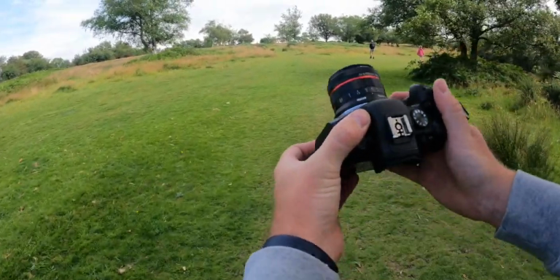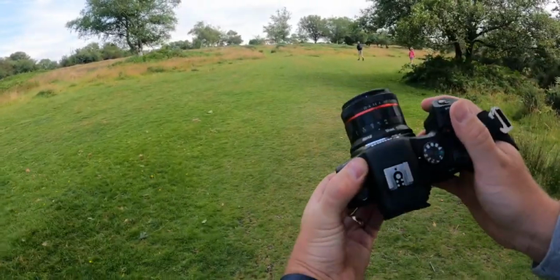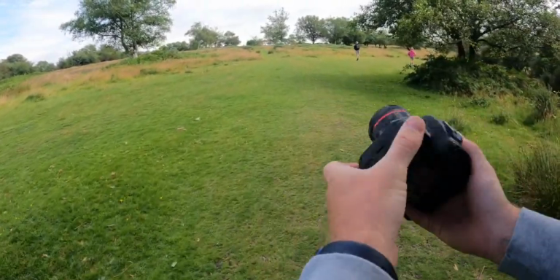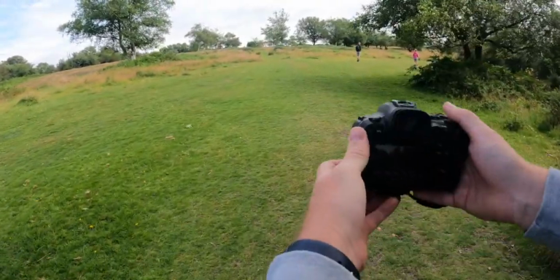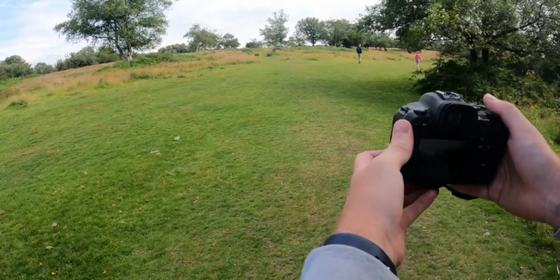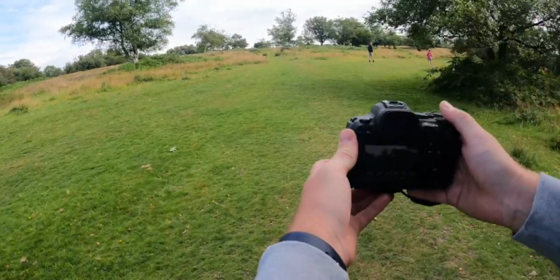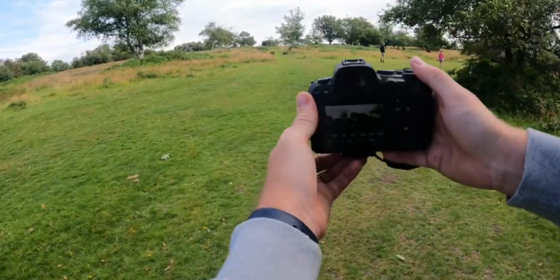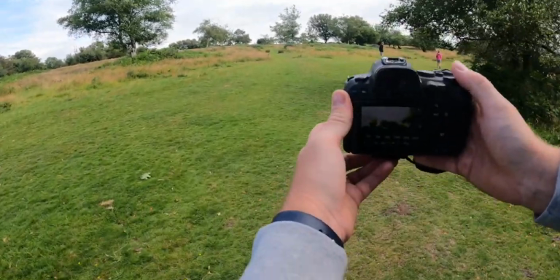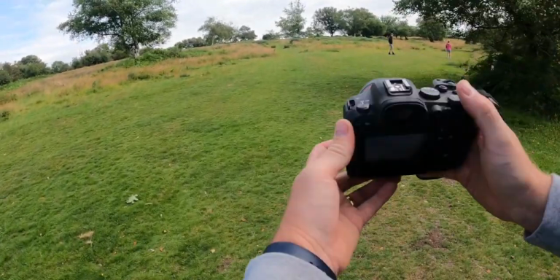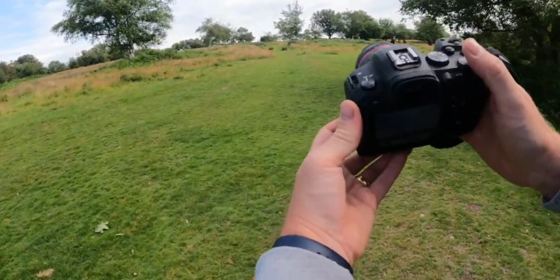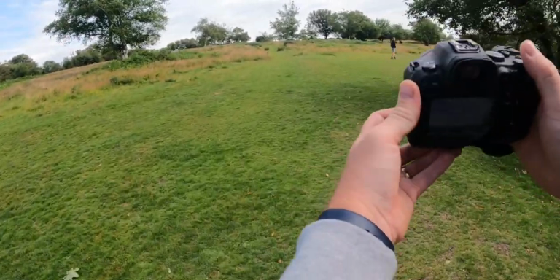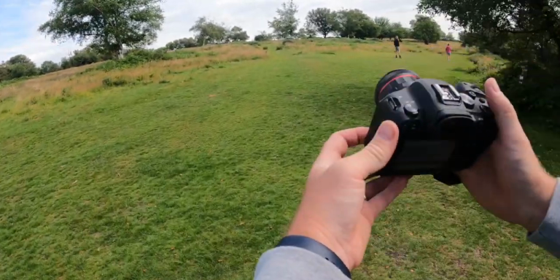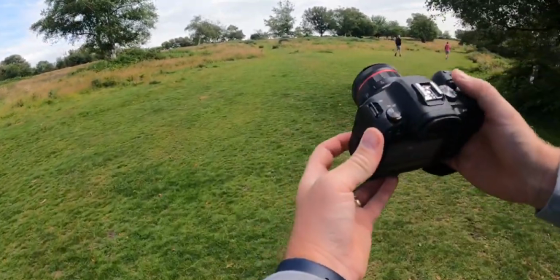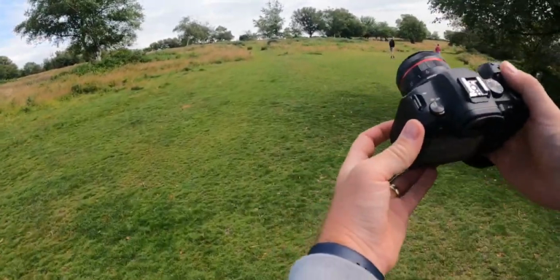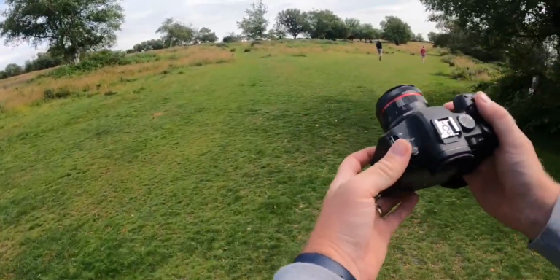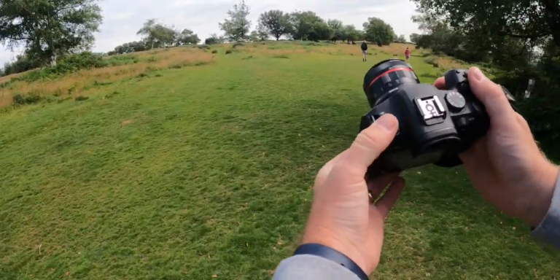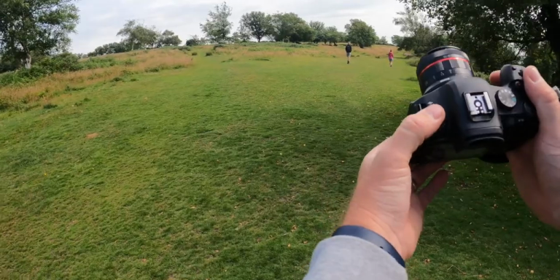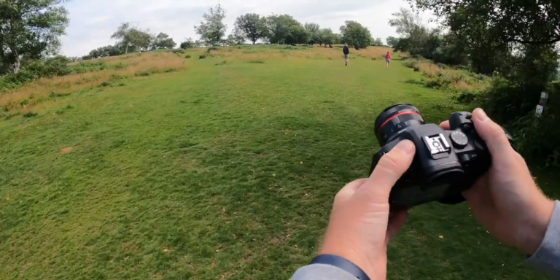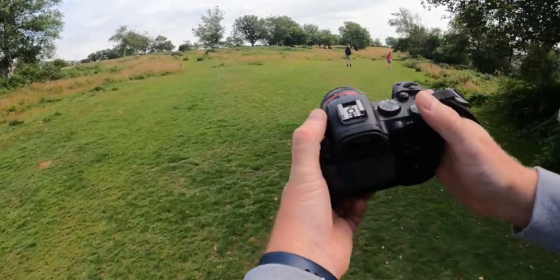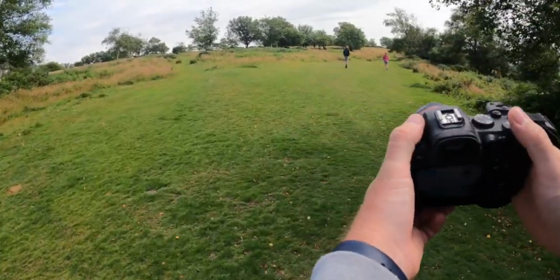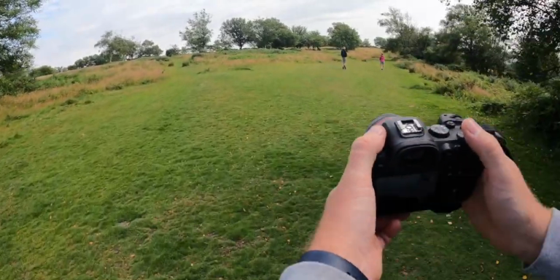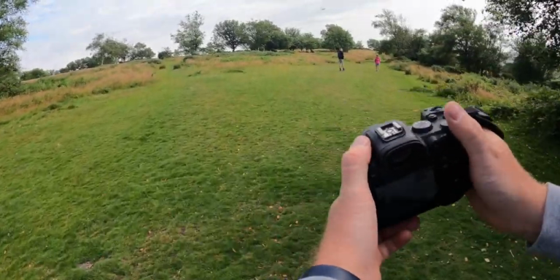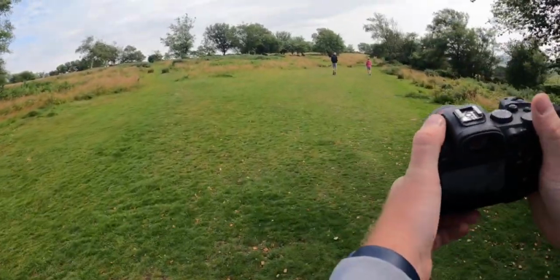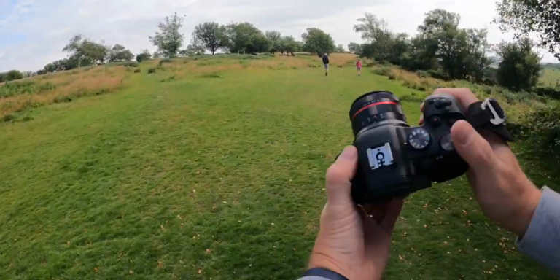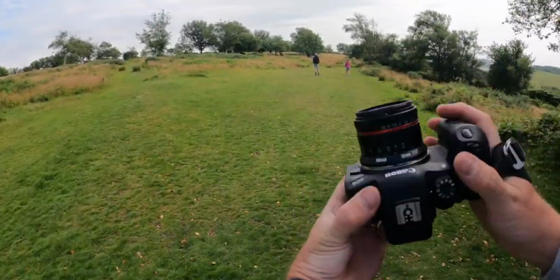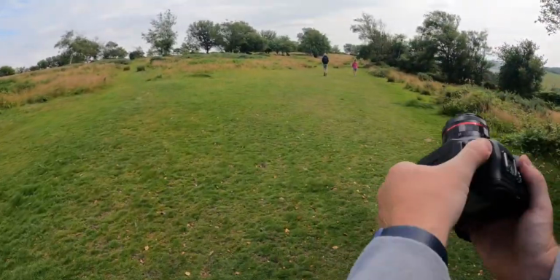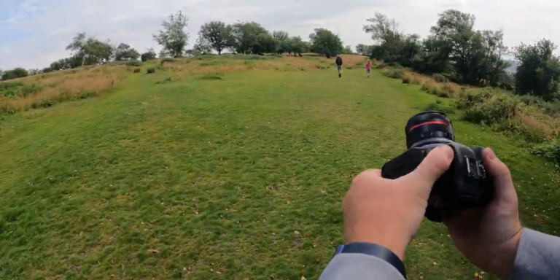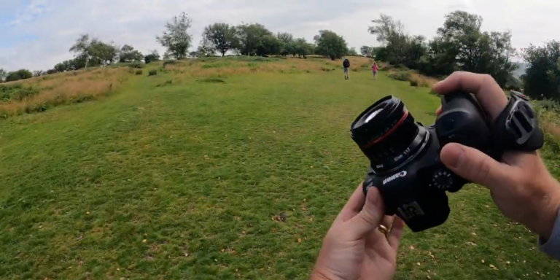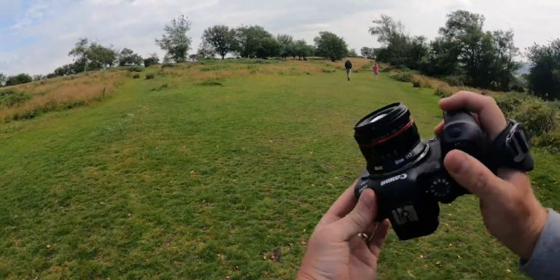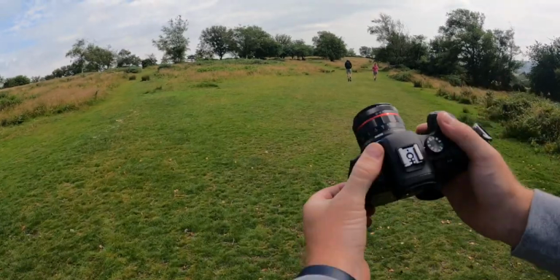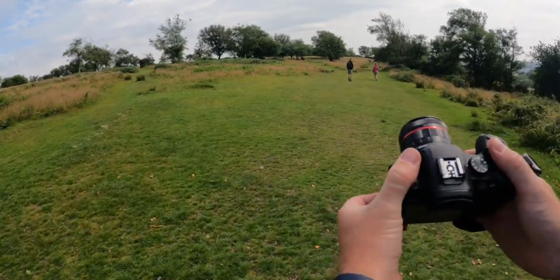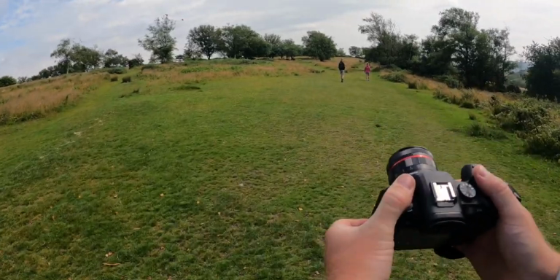Today we're in Dorset, in a place called Lambert's Castle. We're just having a bit of a walk around on holiday, so I thought I'd test this lens out and see what kind of photos I can take with it.